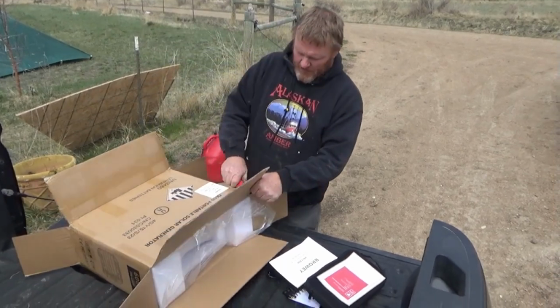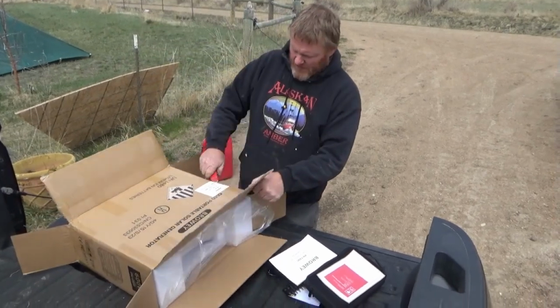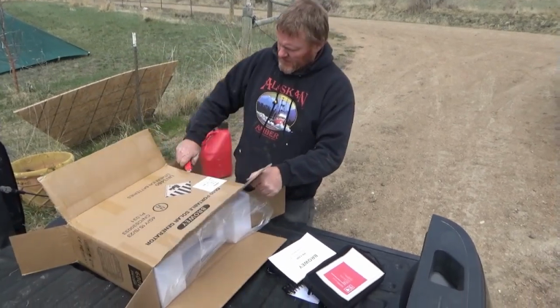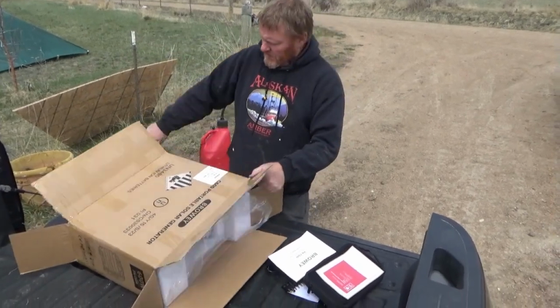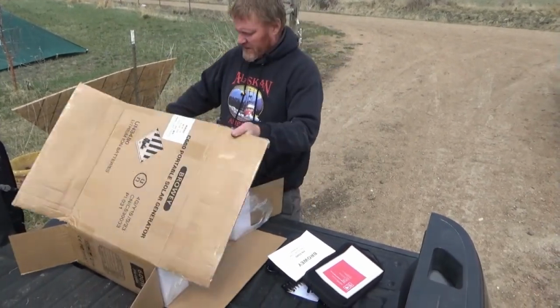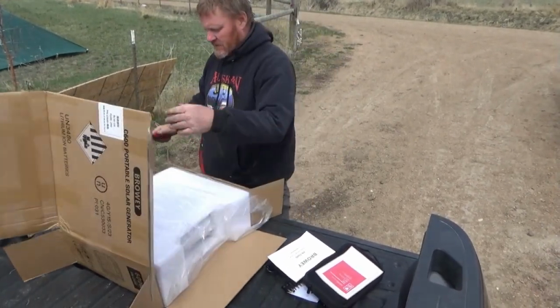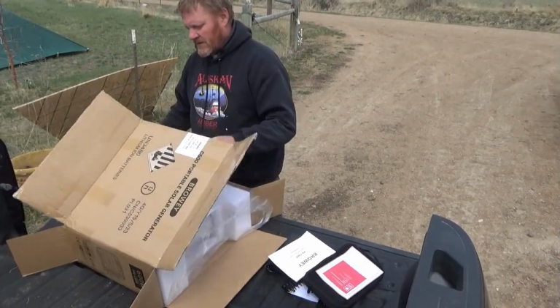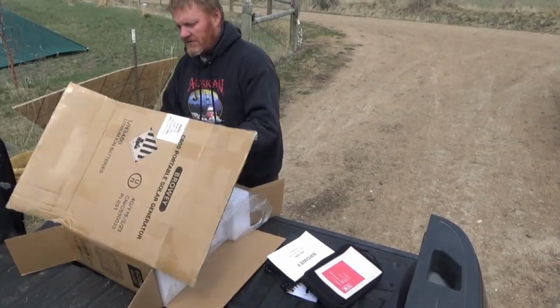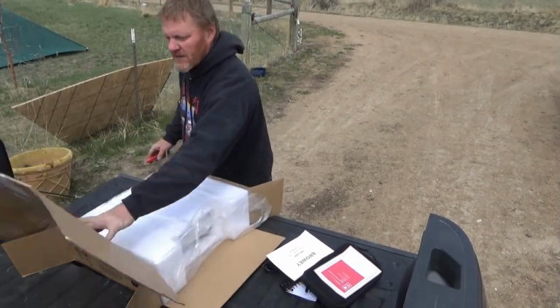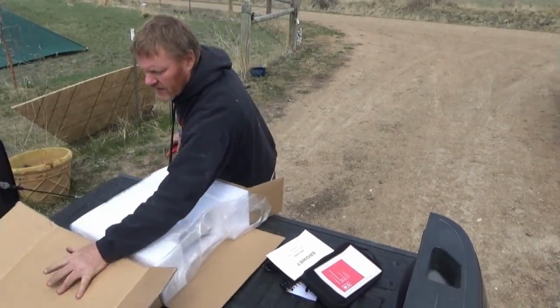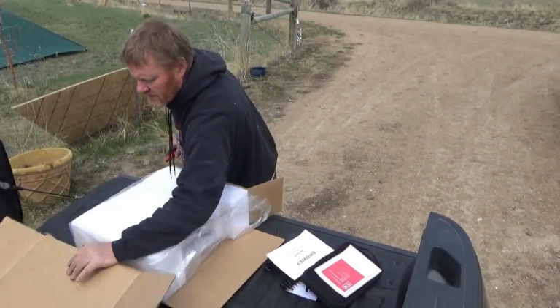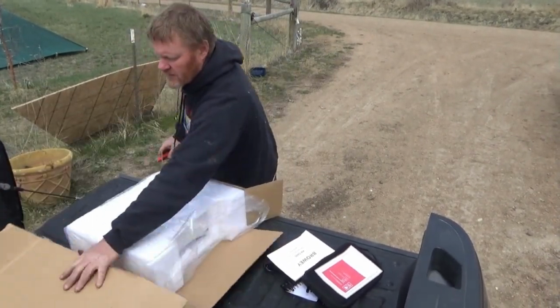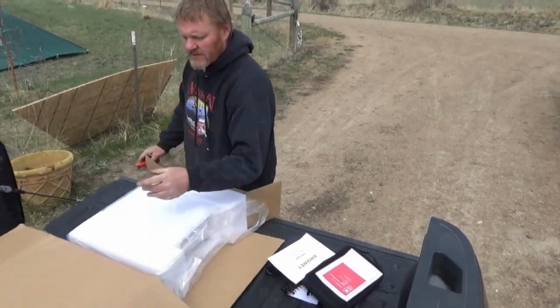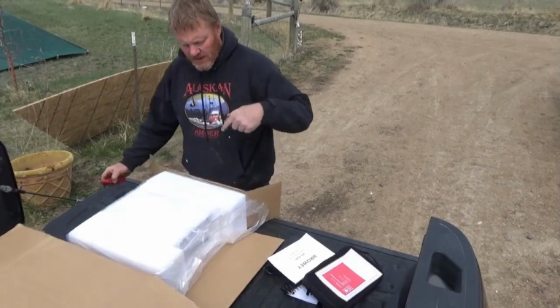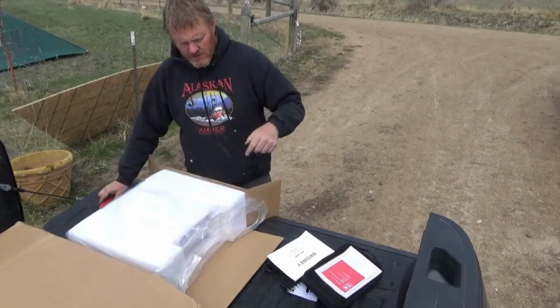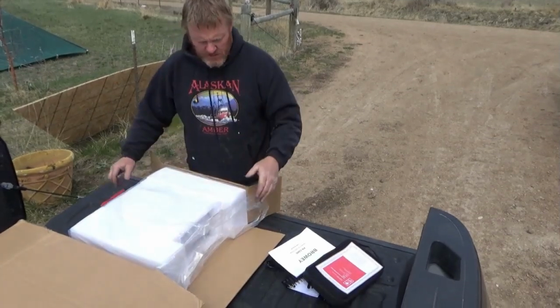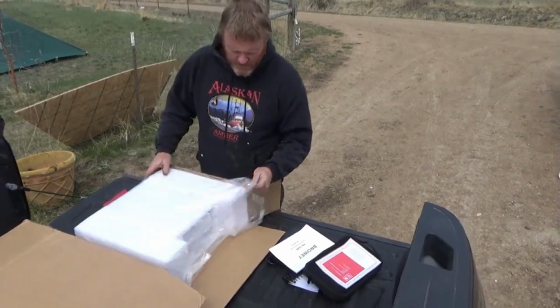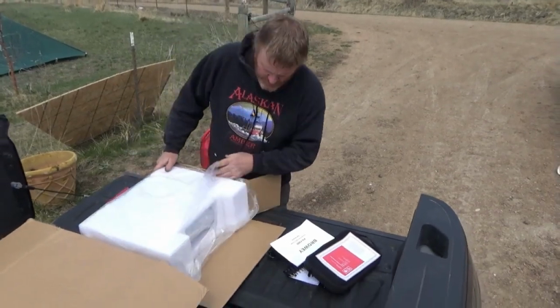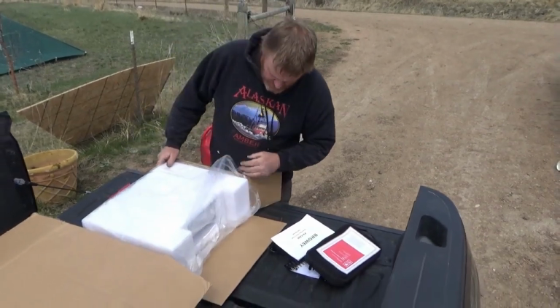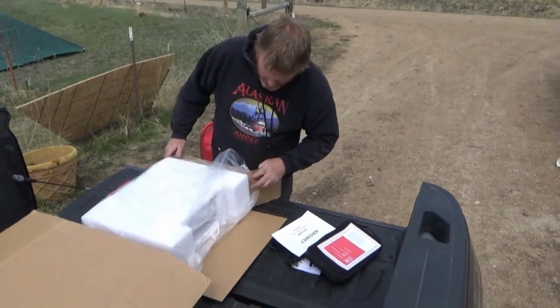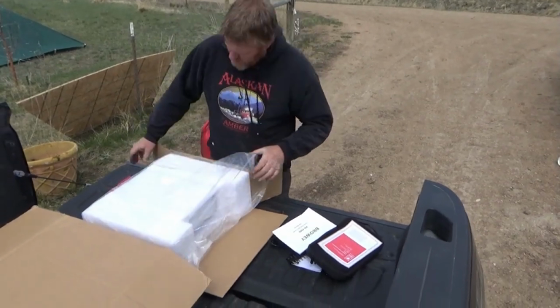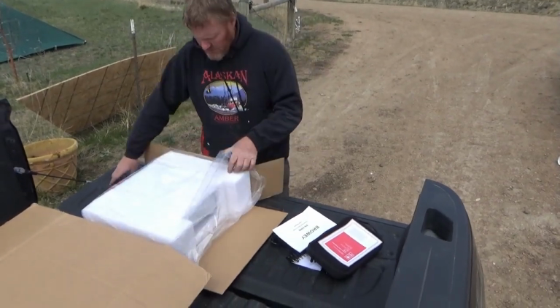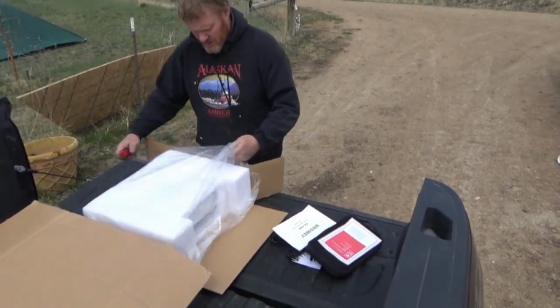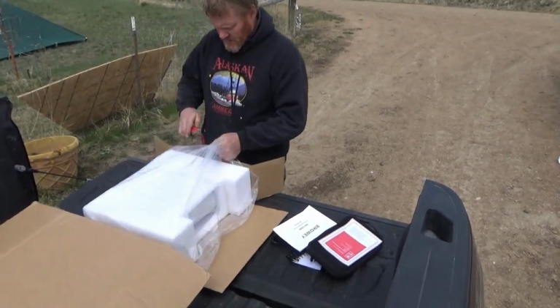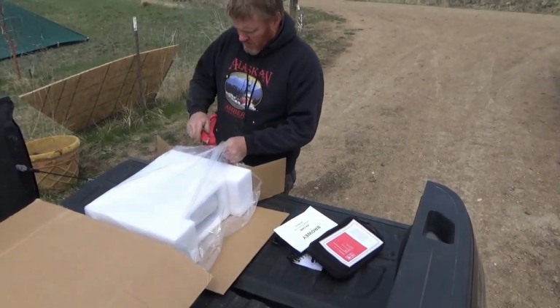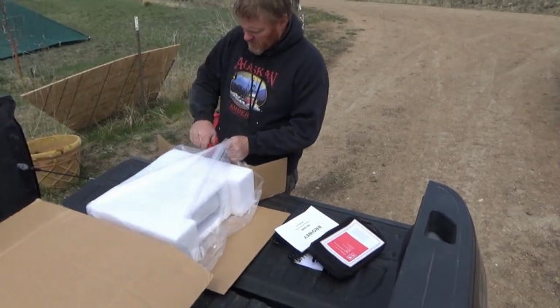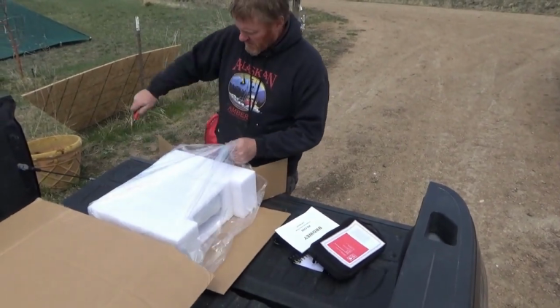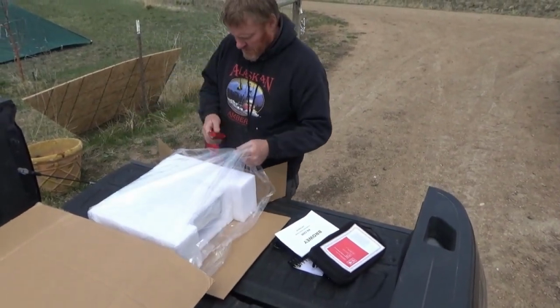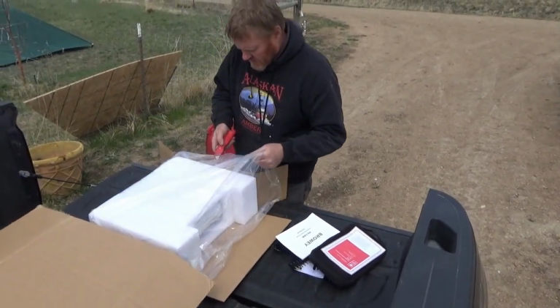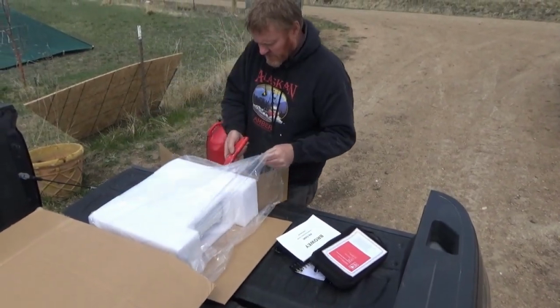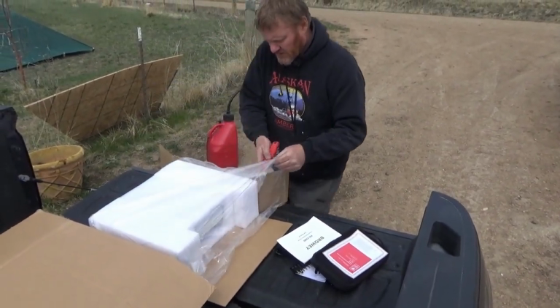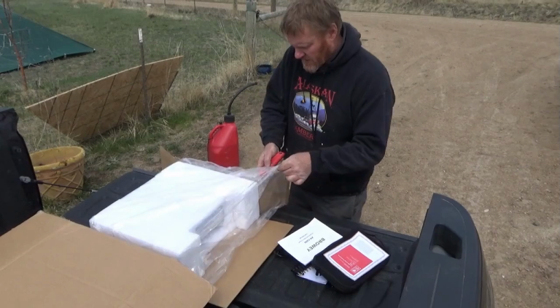Our folks at Browery have given me an affiliate link that you guys can find in the description to purchase one of these if you're interested in doing so.